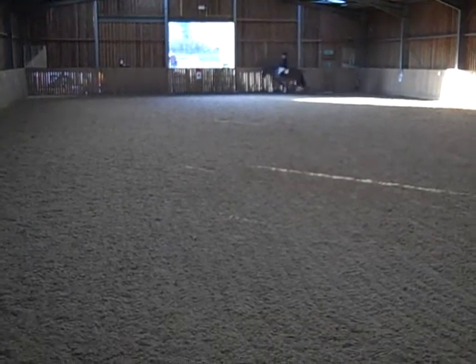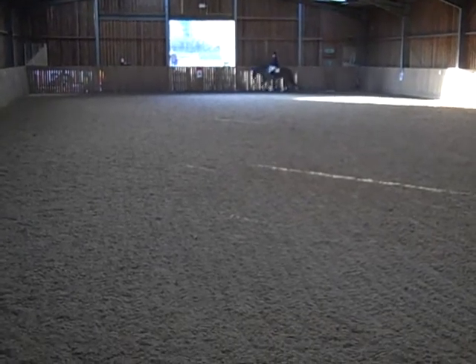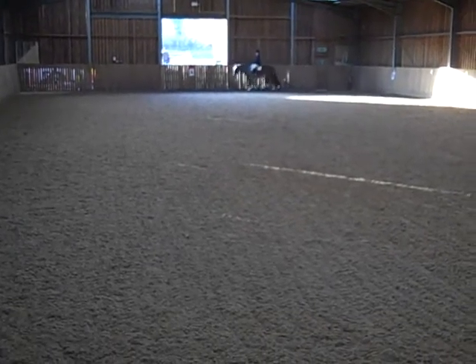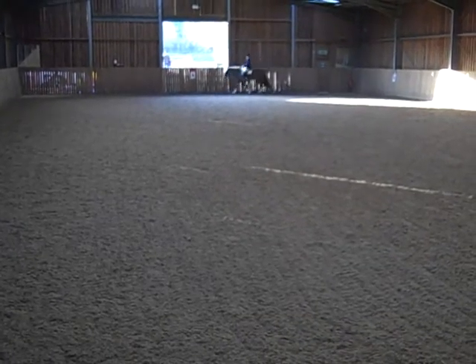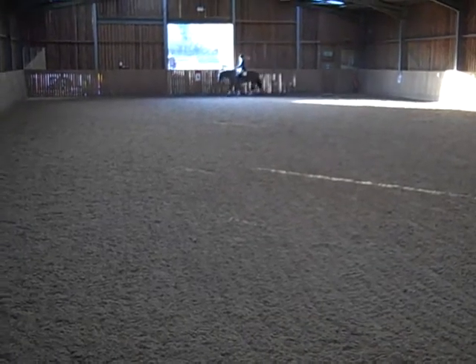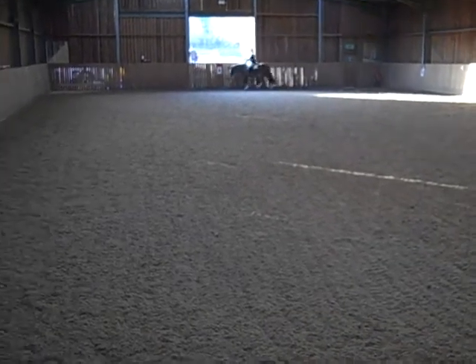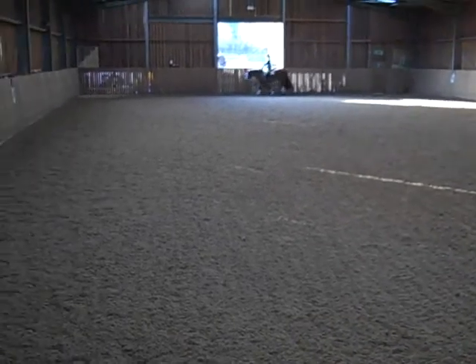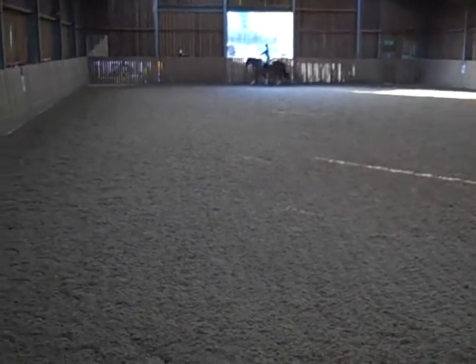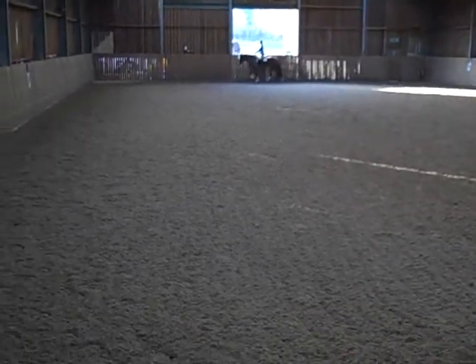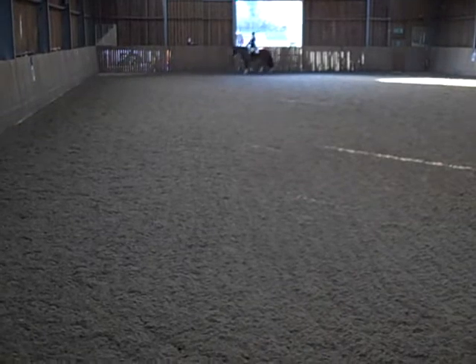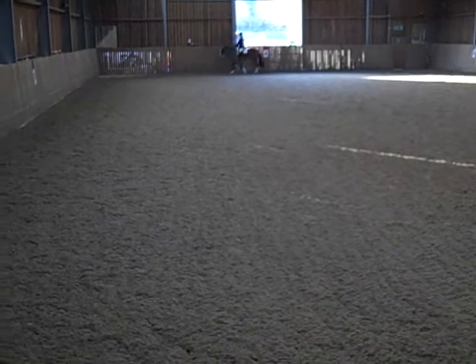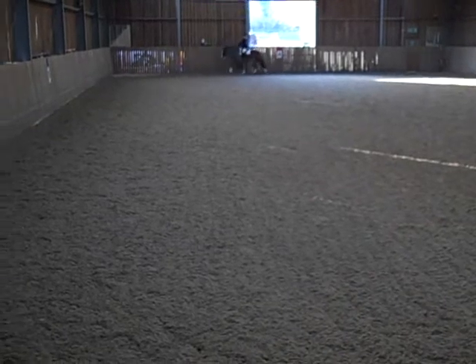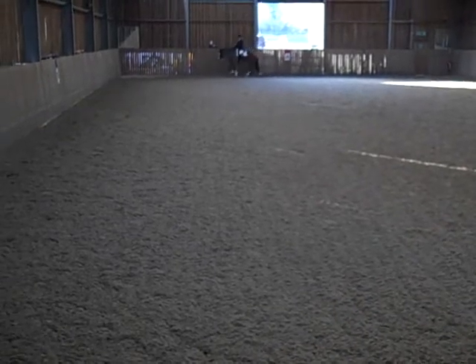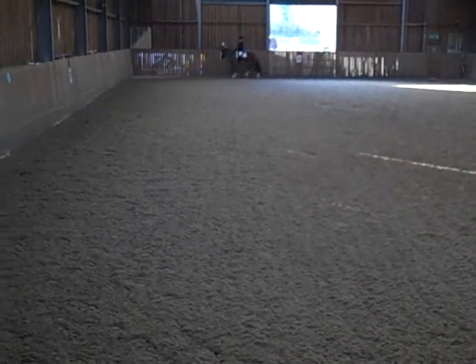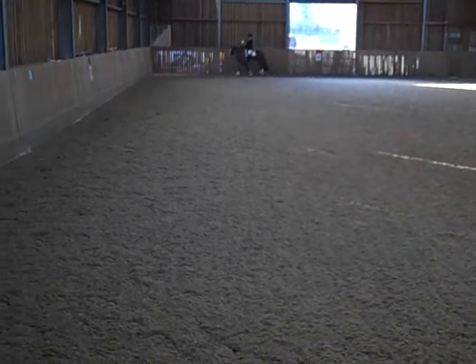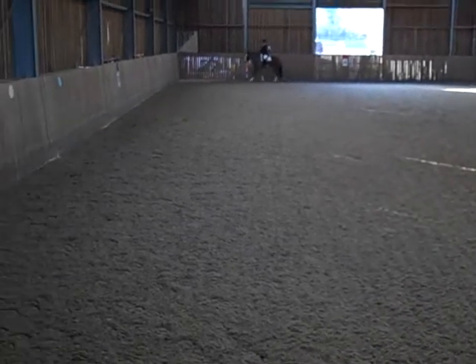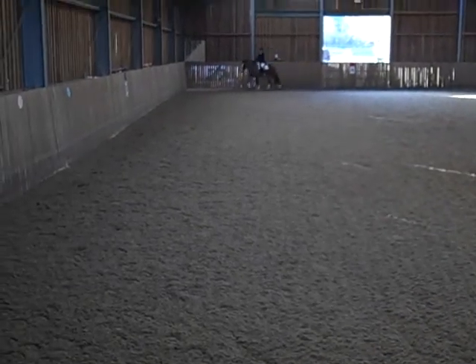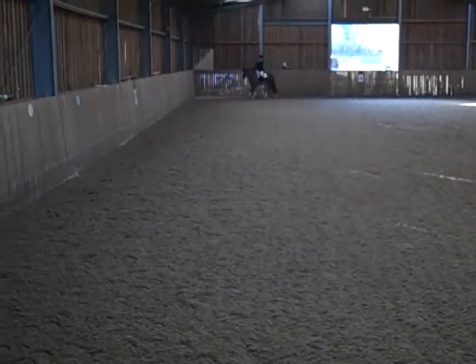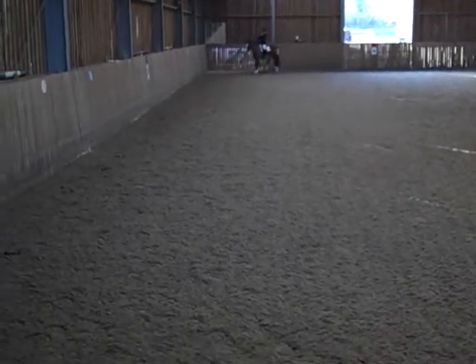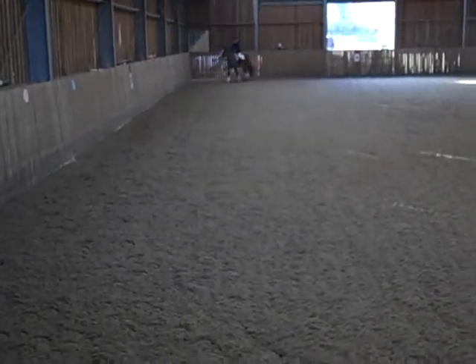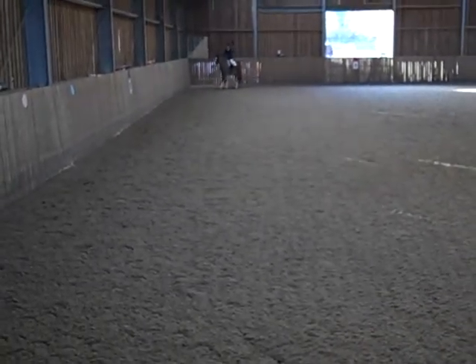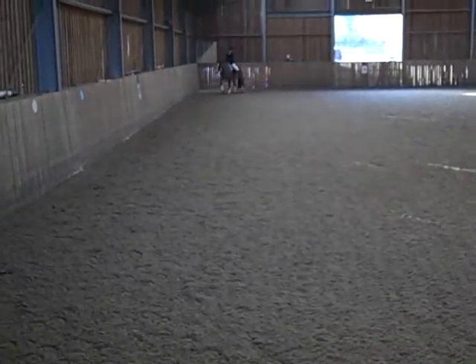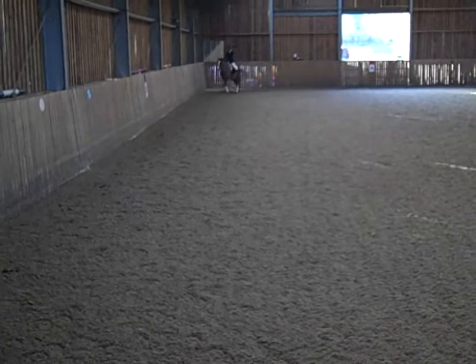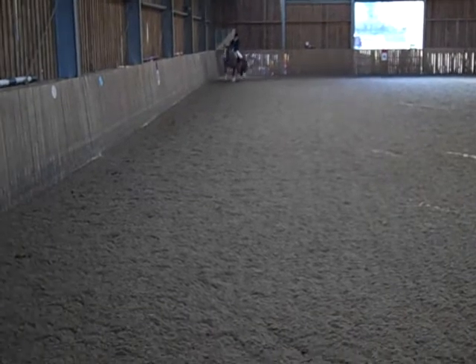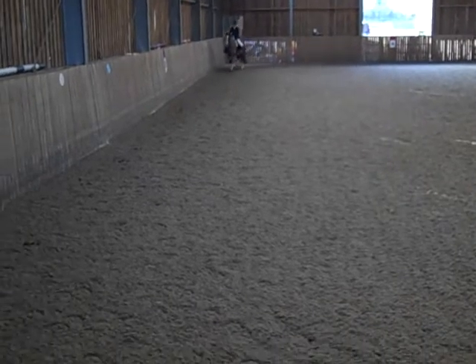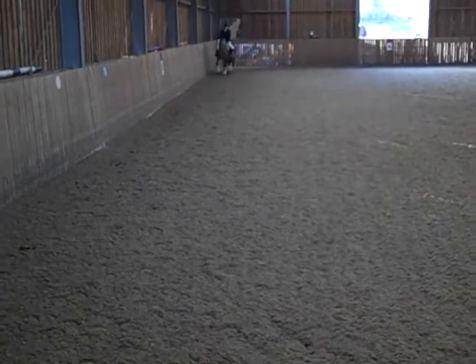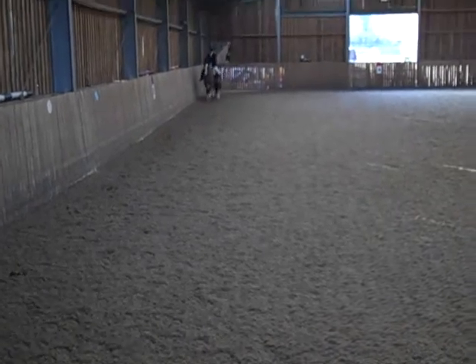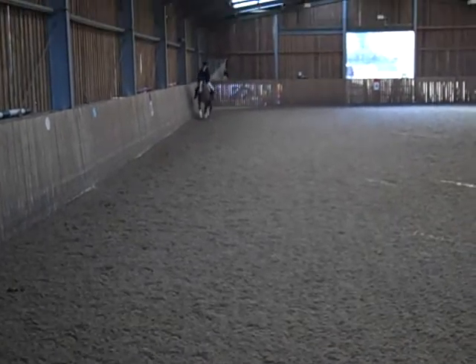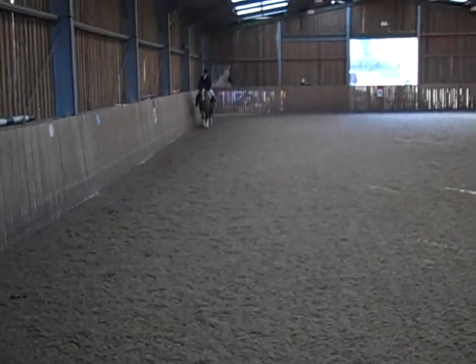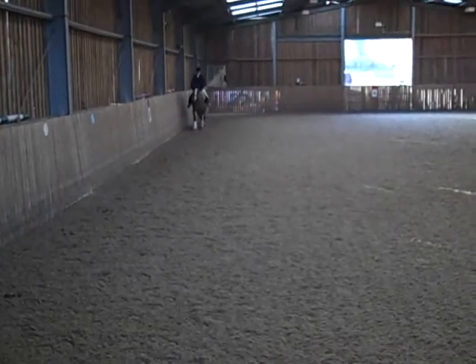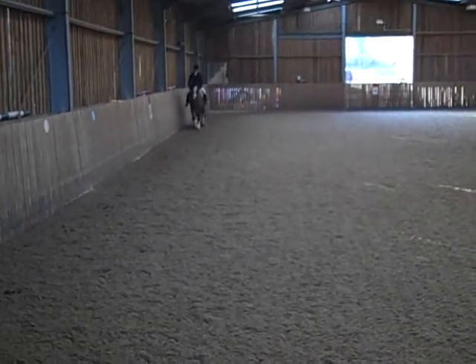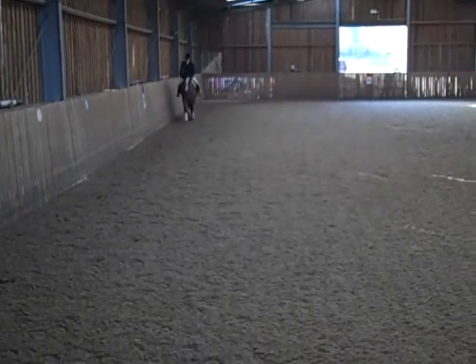At F, working trot. At M, working canter left.